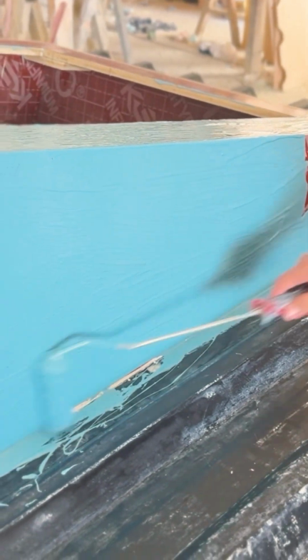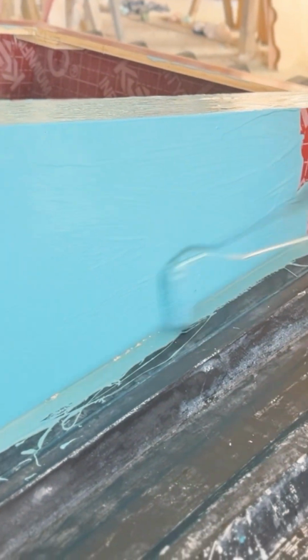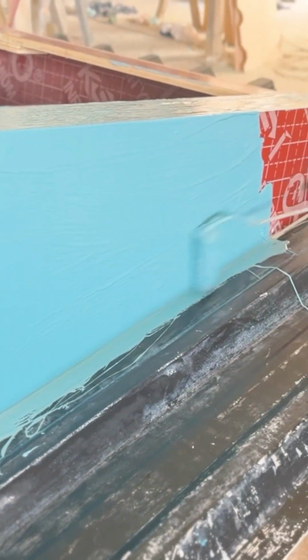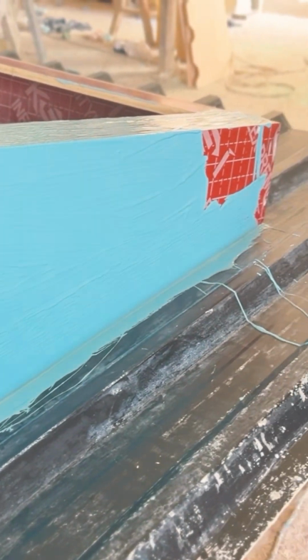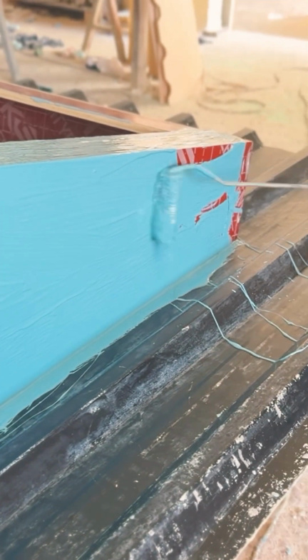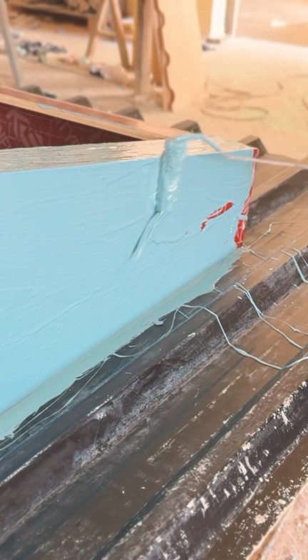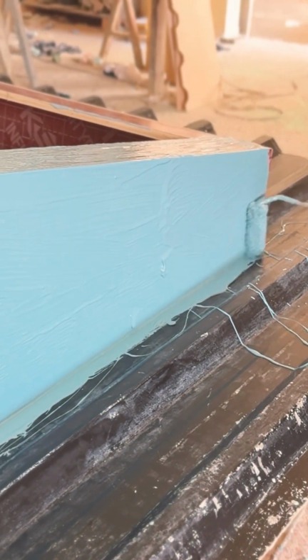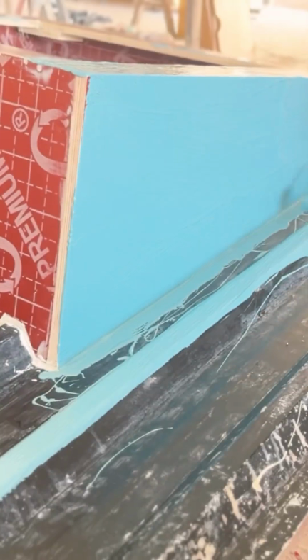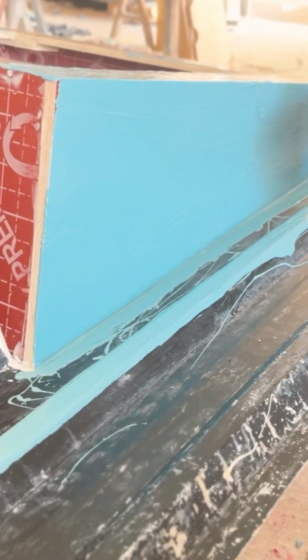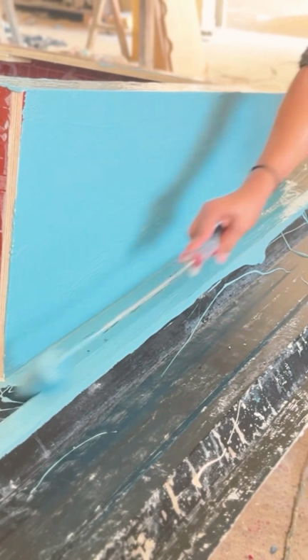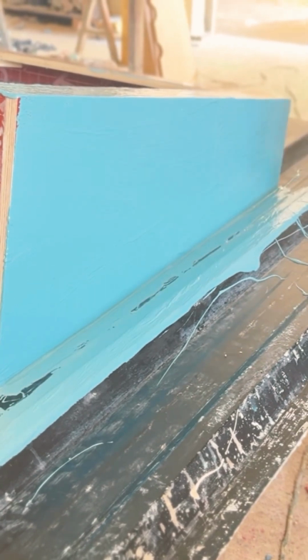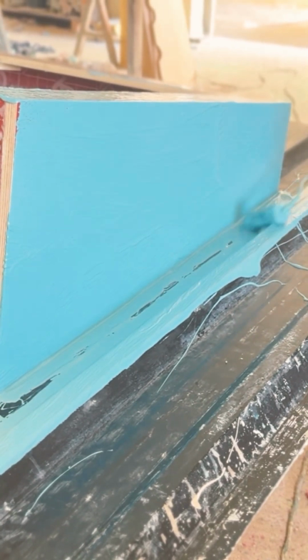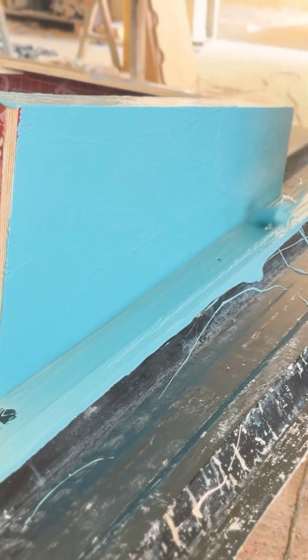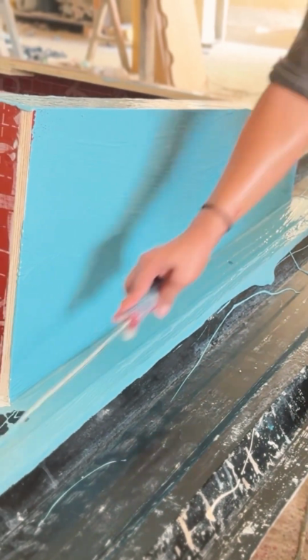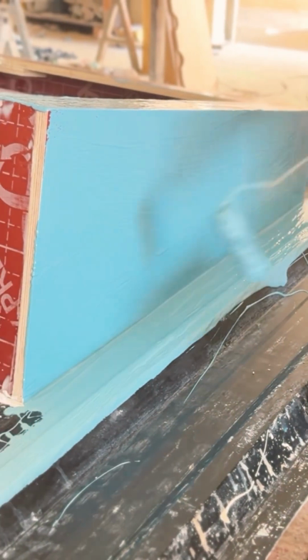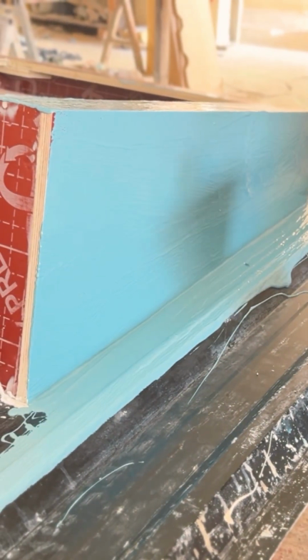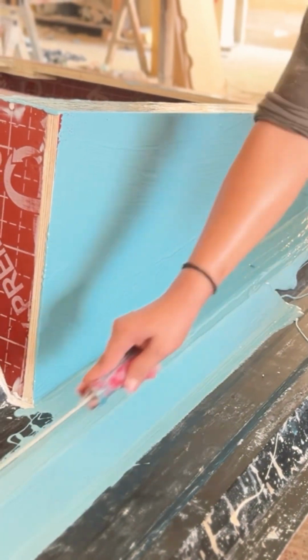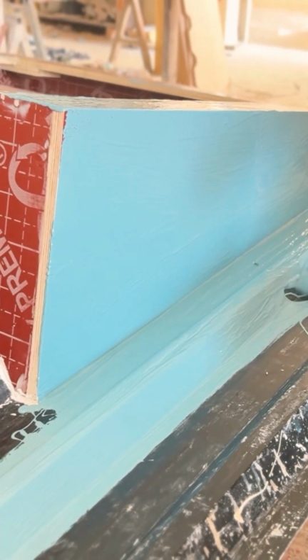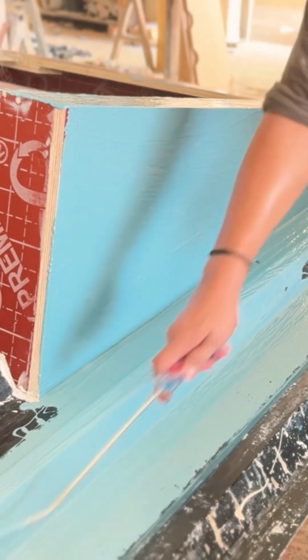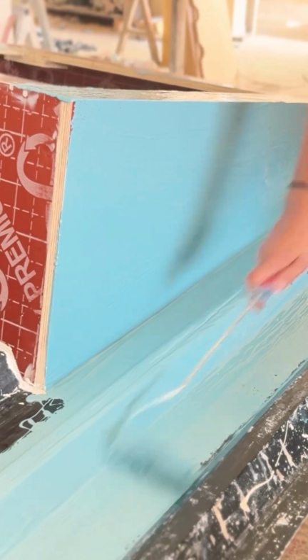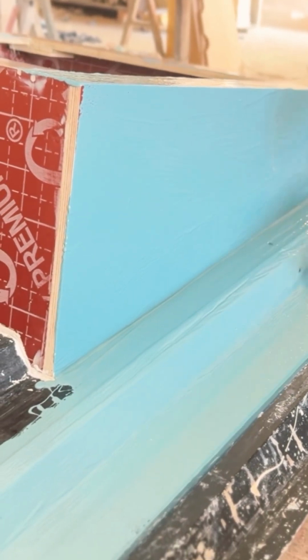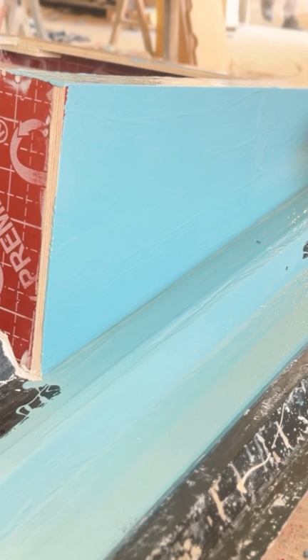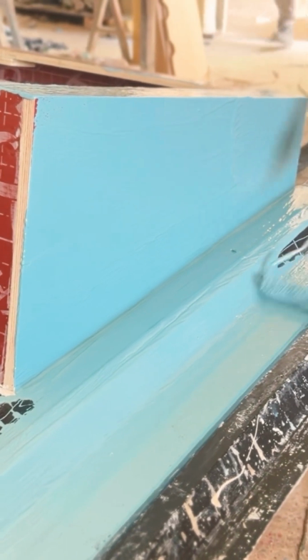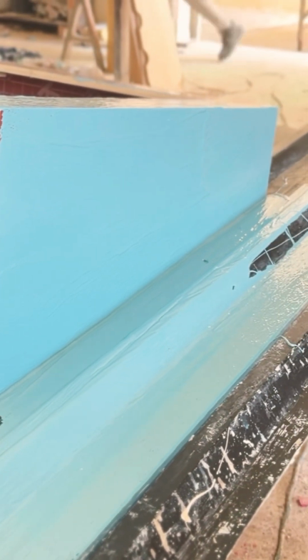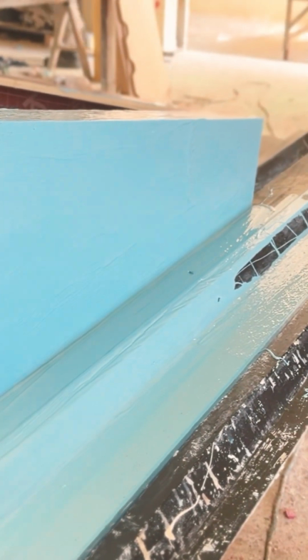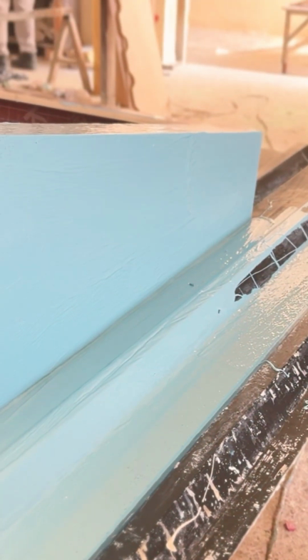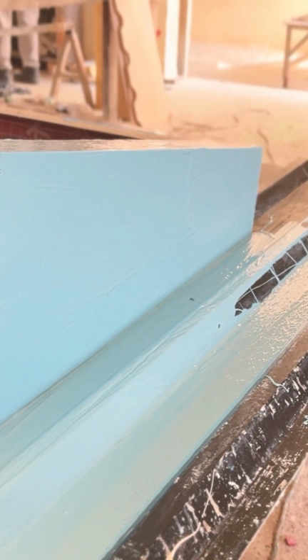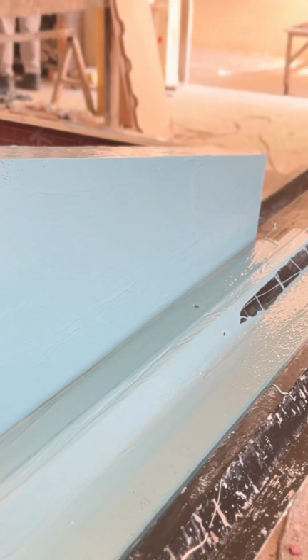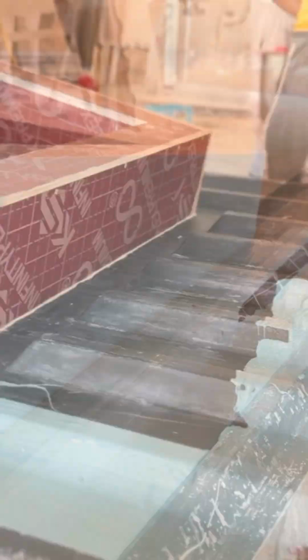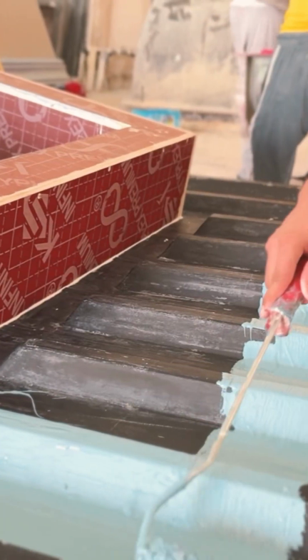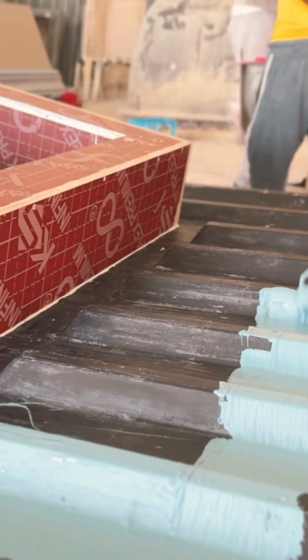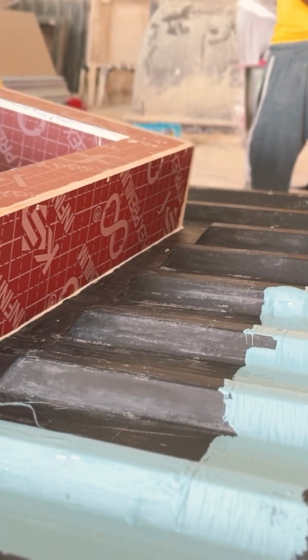We begin with the mold. It's made entirely from plywood, precisely built to match the size and shape required for fan installation on industrial roofs. Cost-effective and reusable, this mold sets the foundation for the entire process.